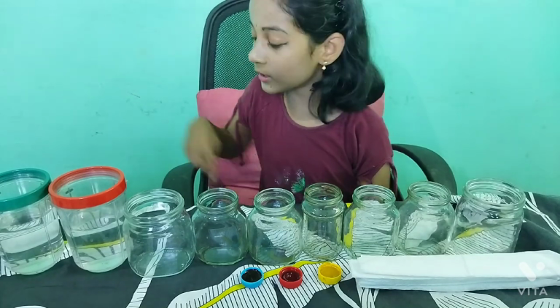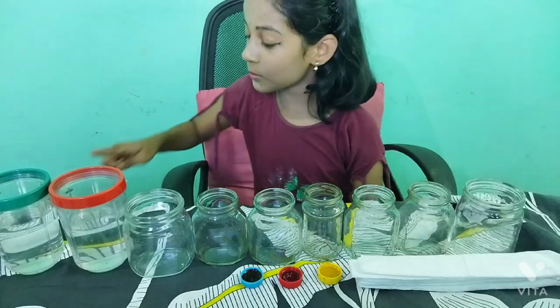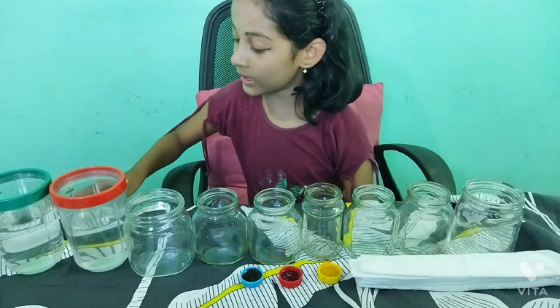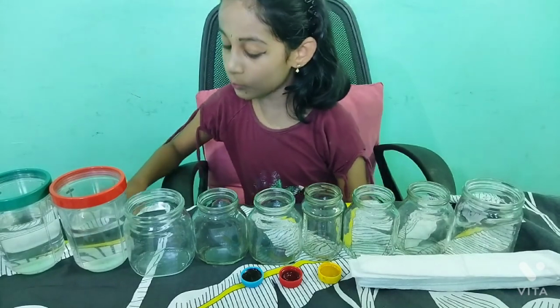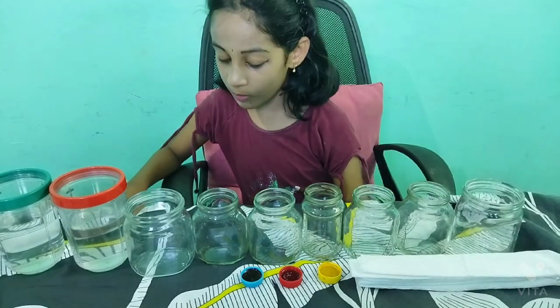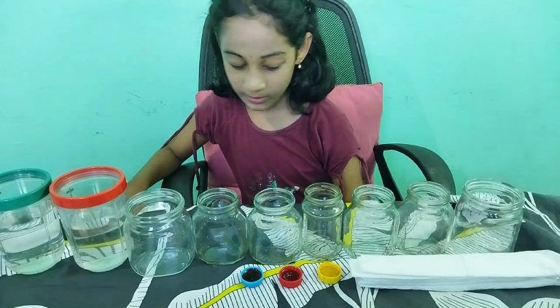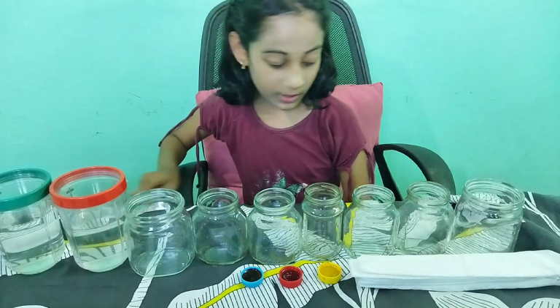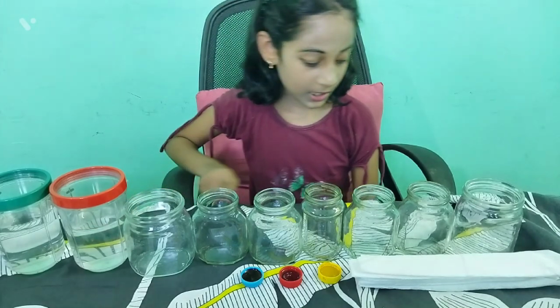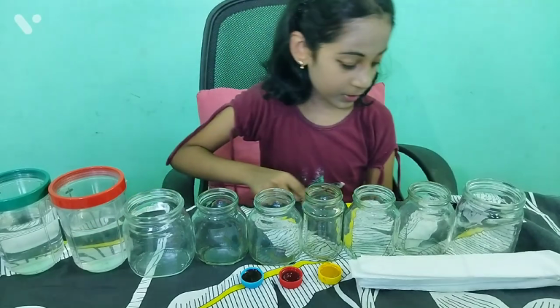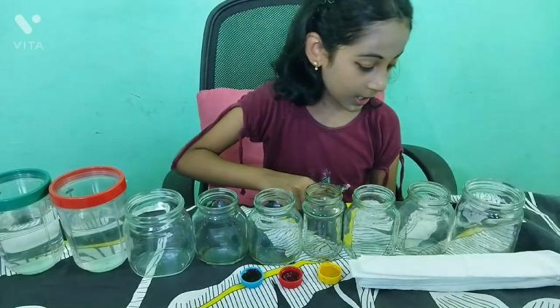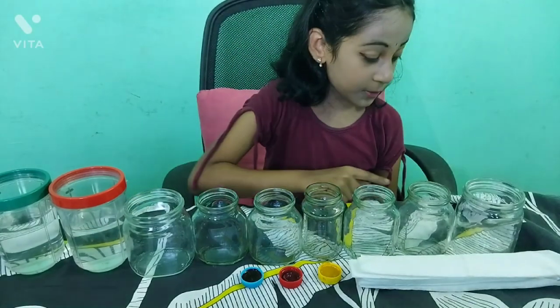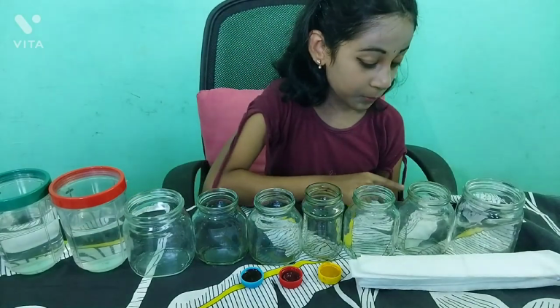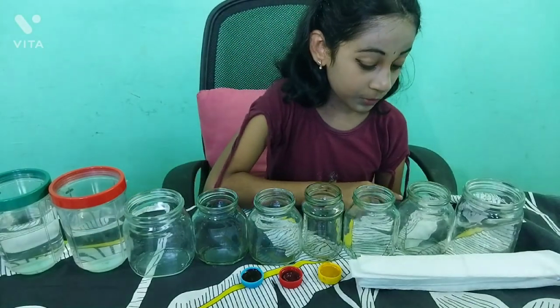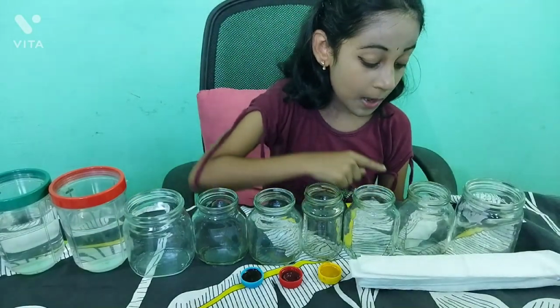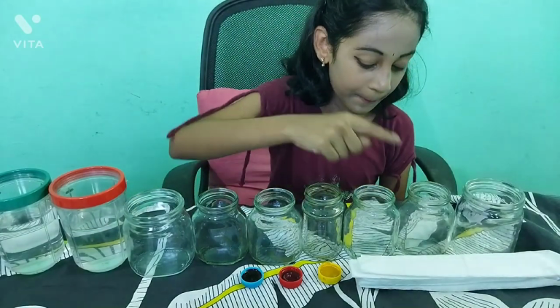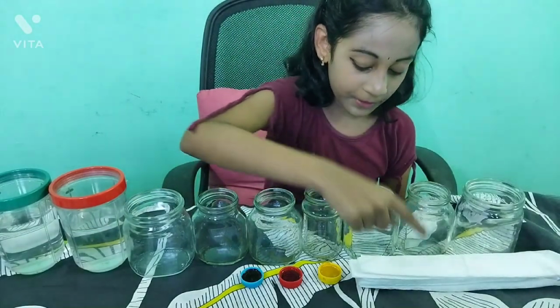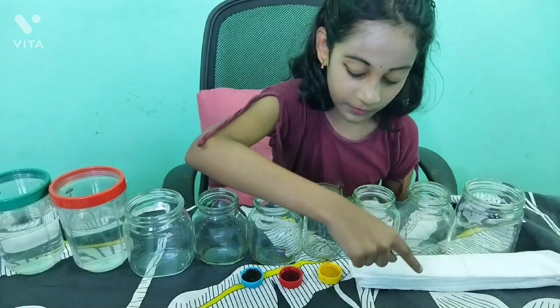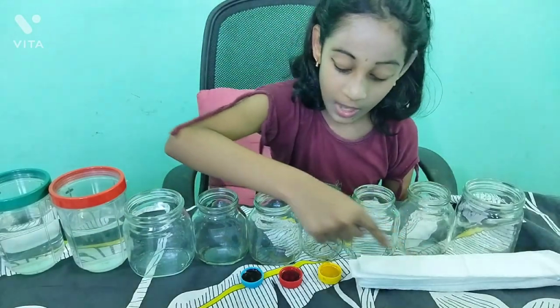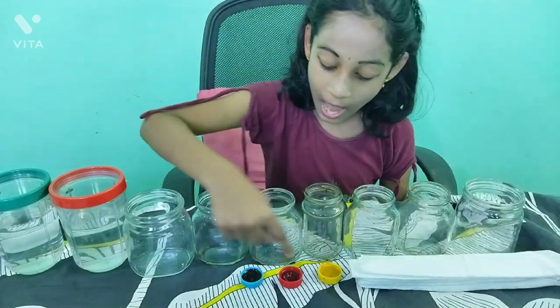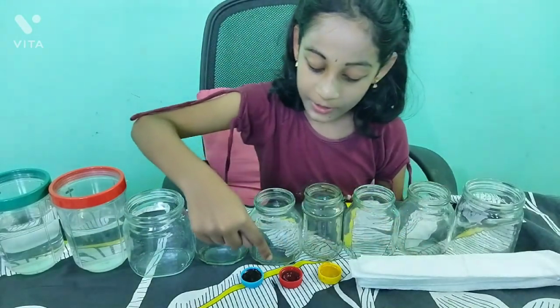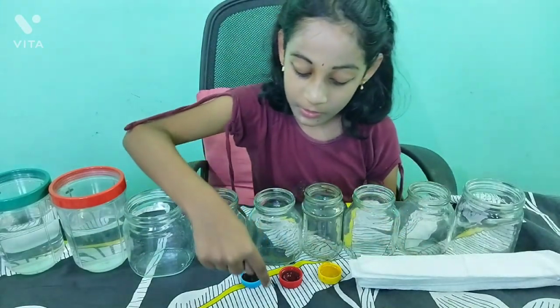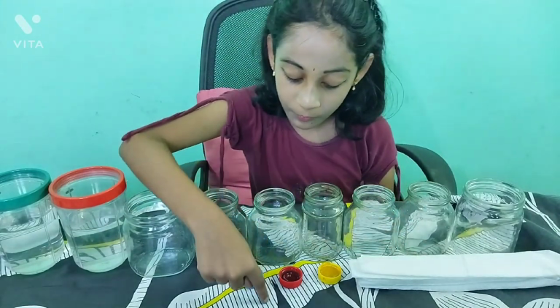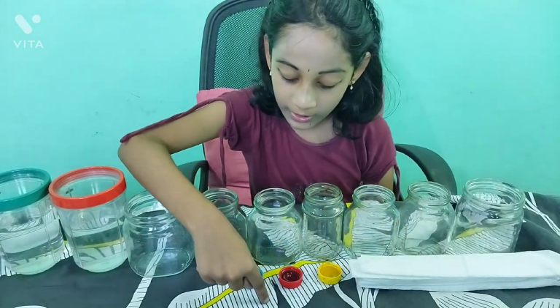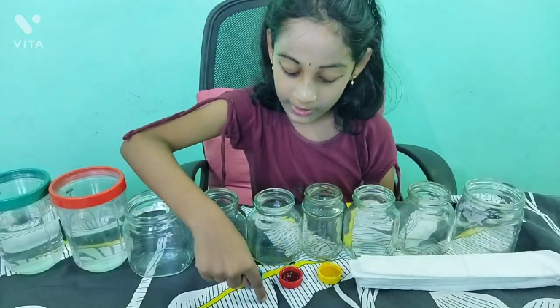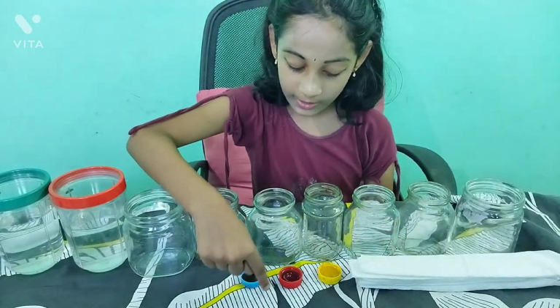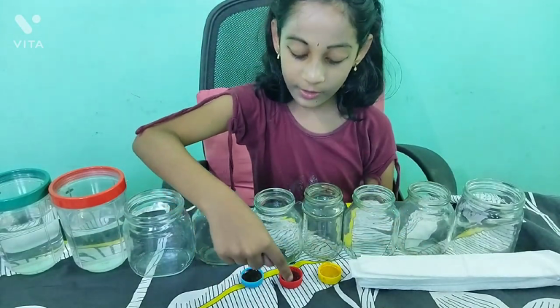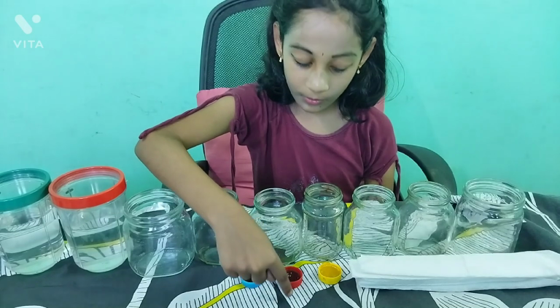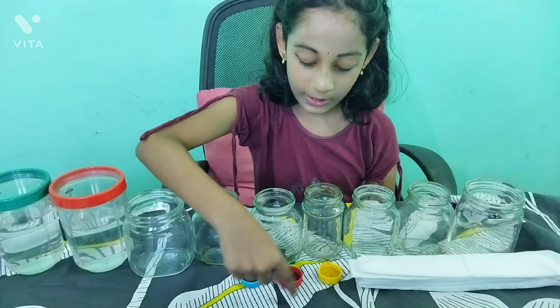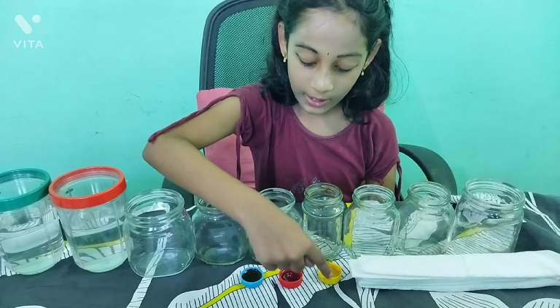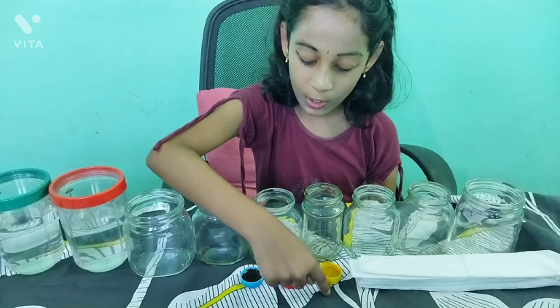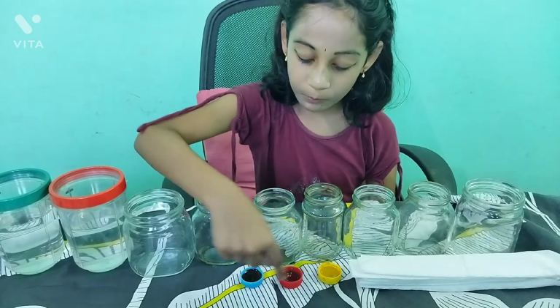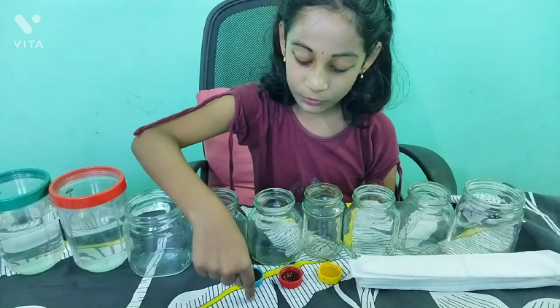For this we need water, 7 jars, a spoon, paper towel, and food colors like red, yellow, and blue.